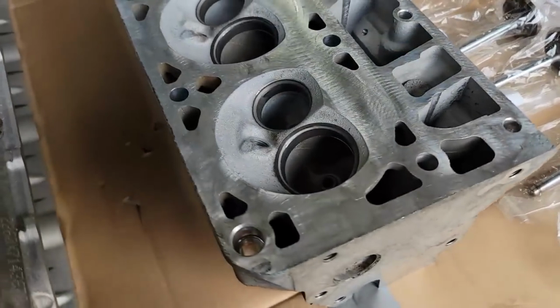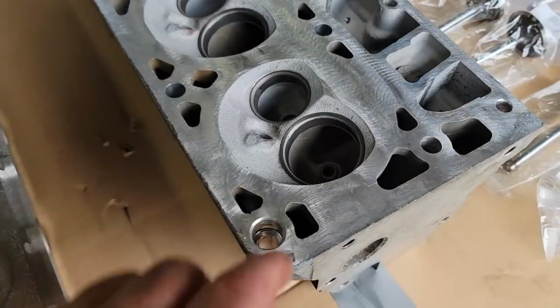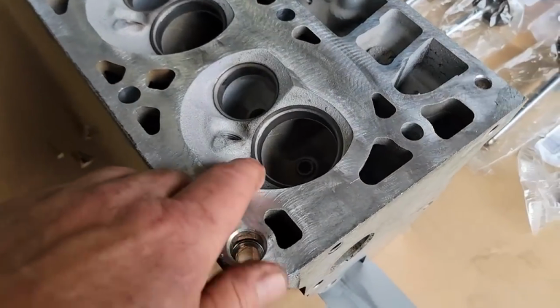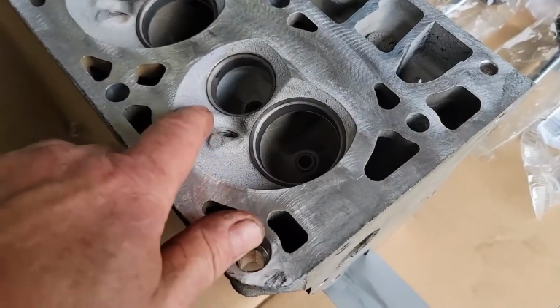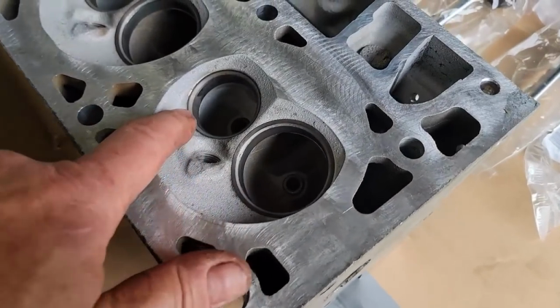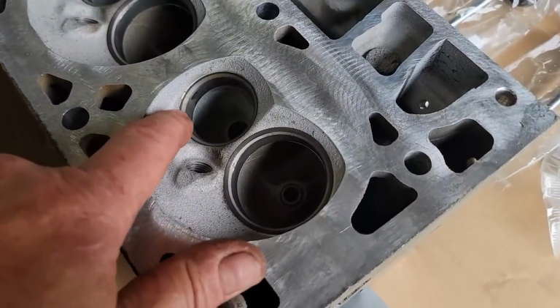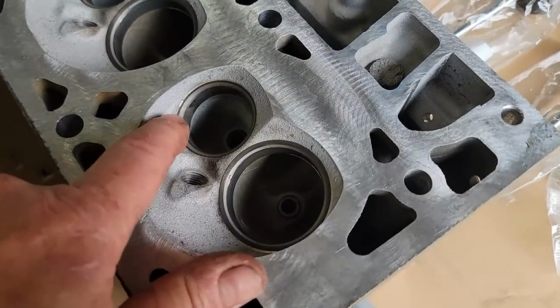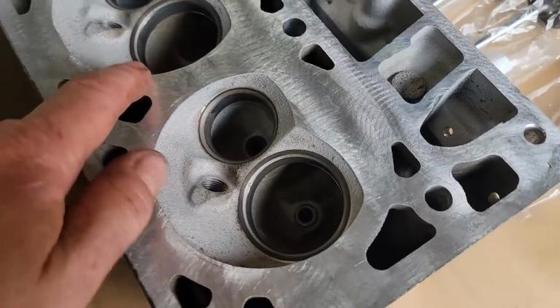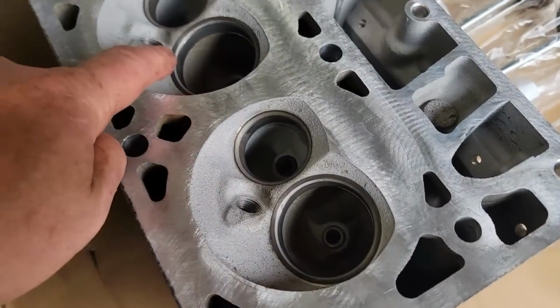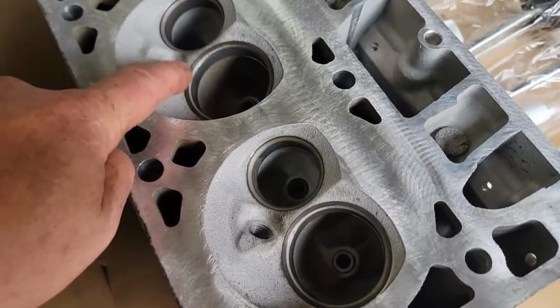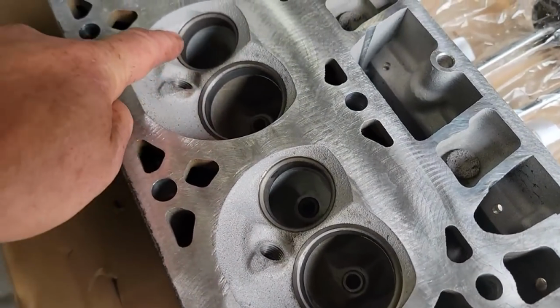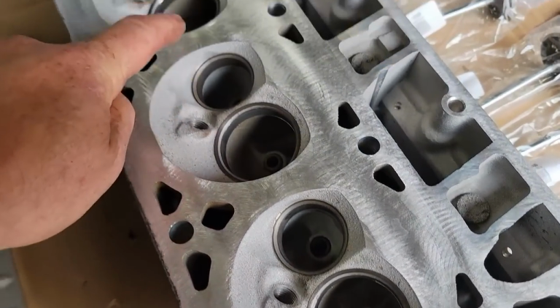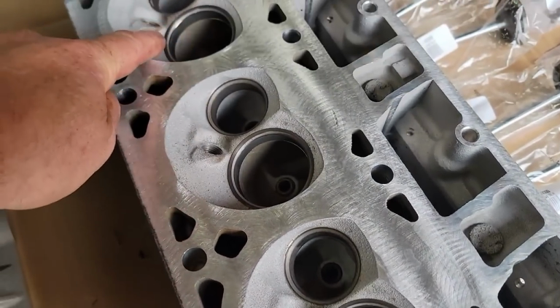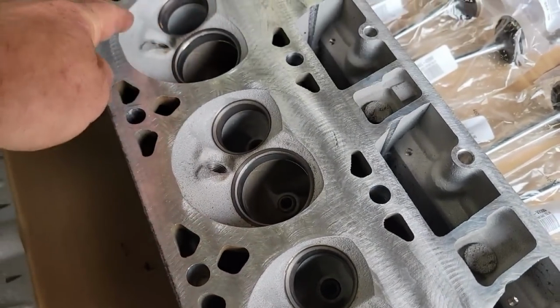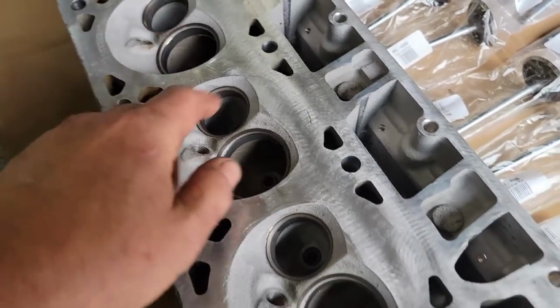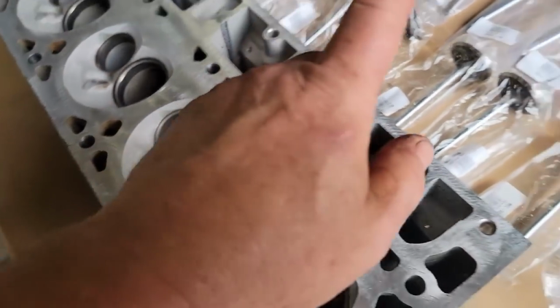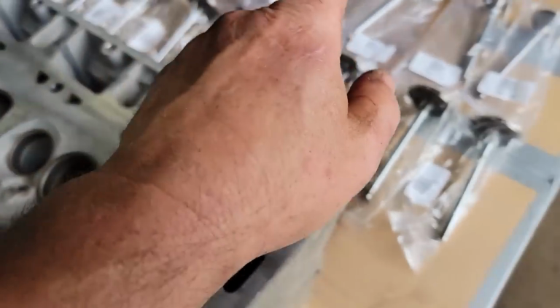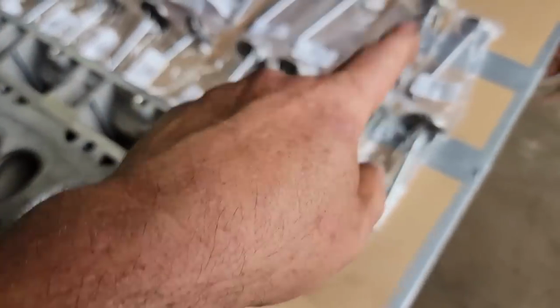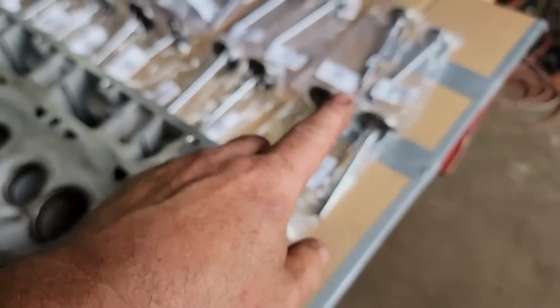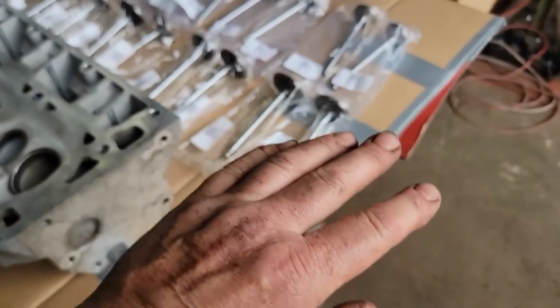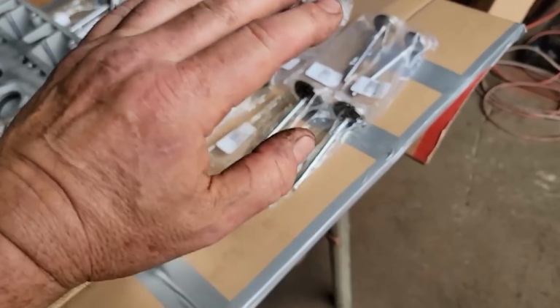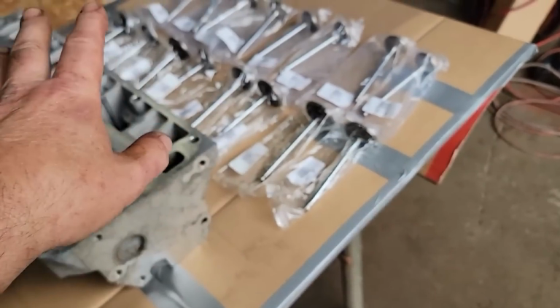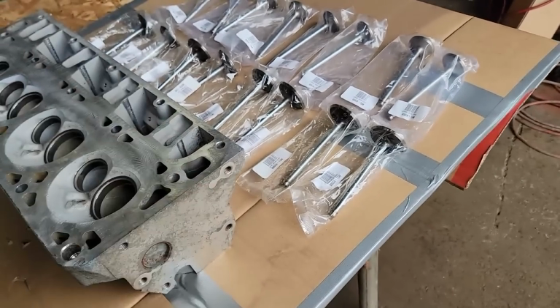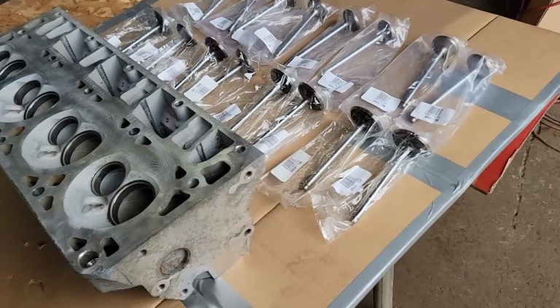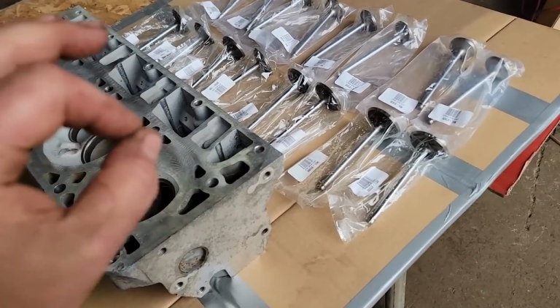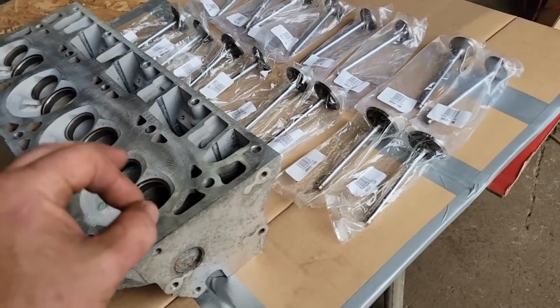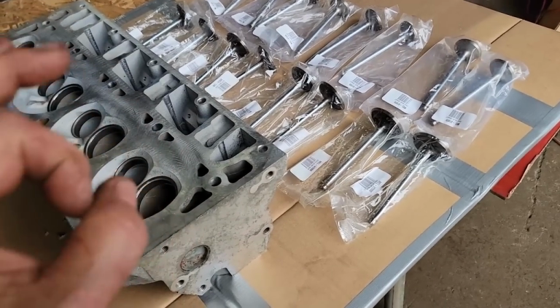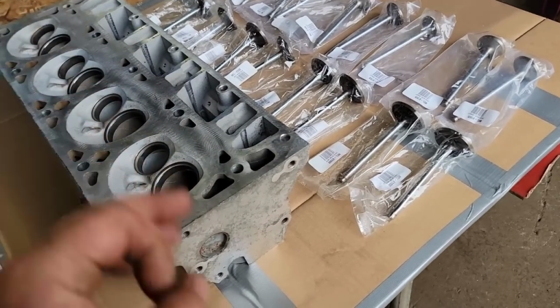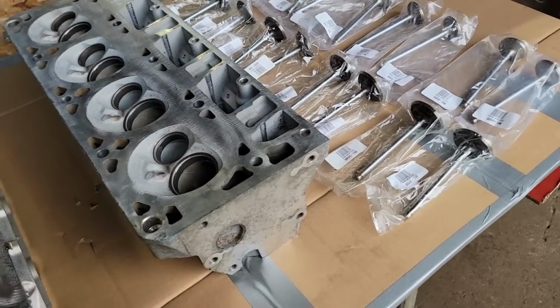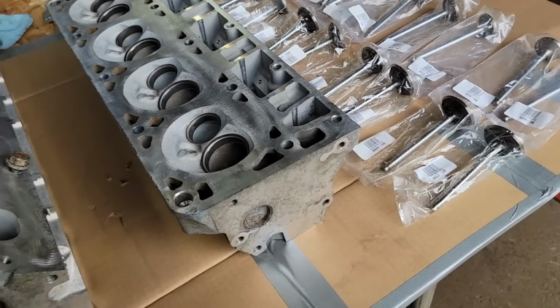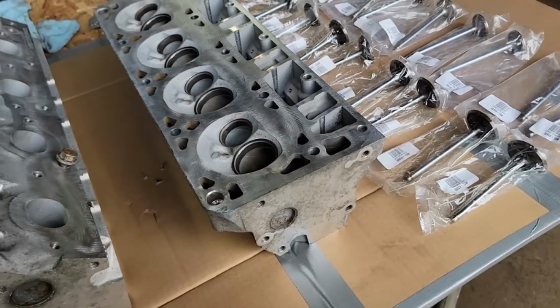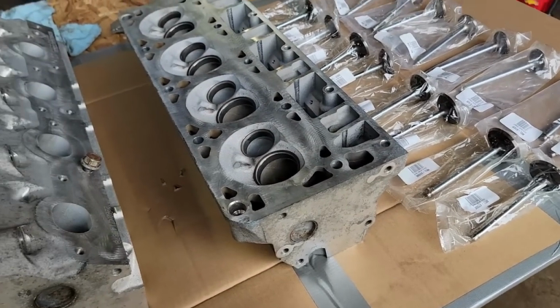And as you can see, this is cleaned up. You can see how nicely these were all lapped in. So I'm going to do the same thing with these, make sure they lap in good. If they do, we're golden — we'll put it together.